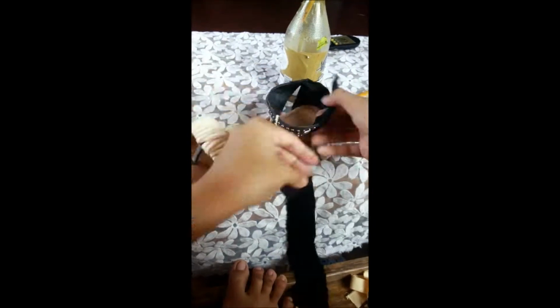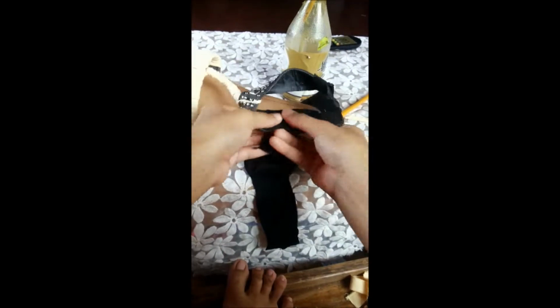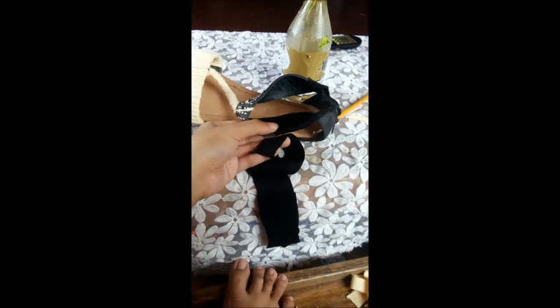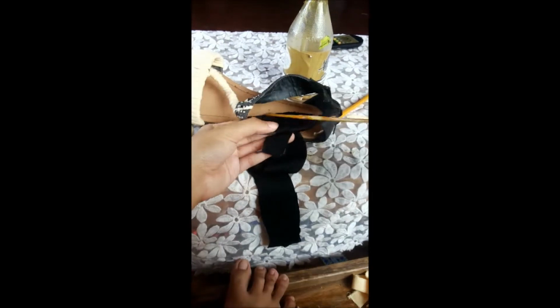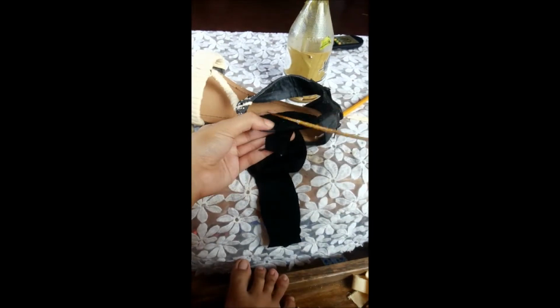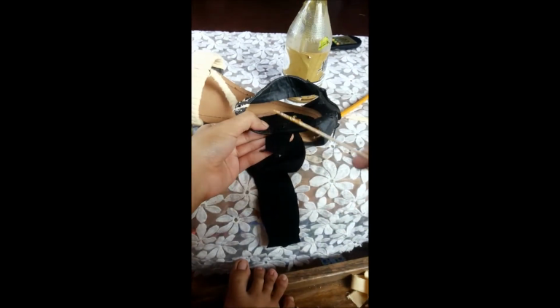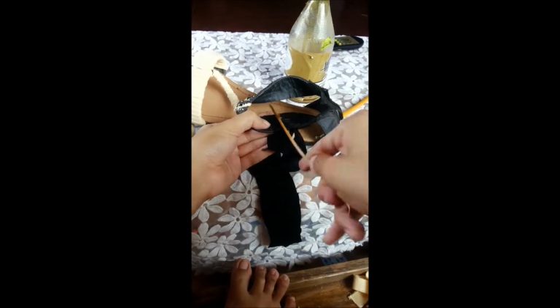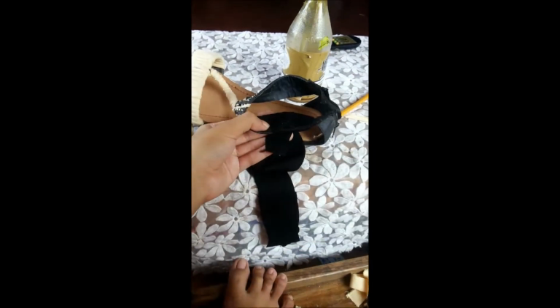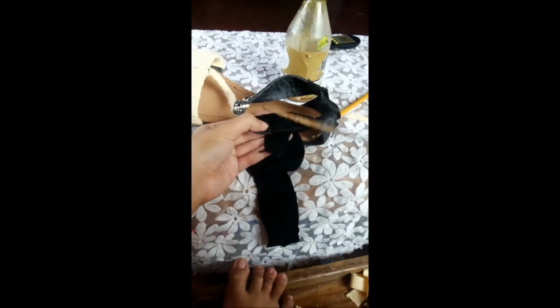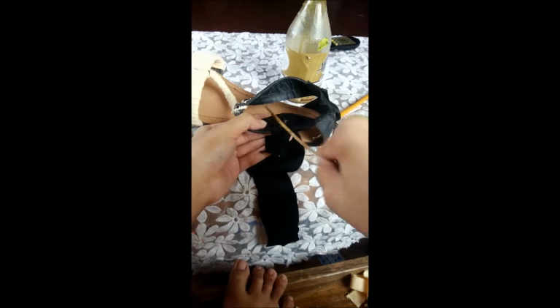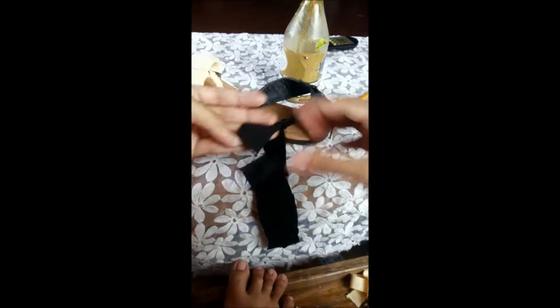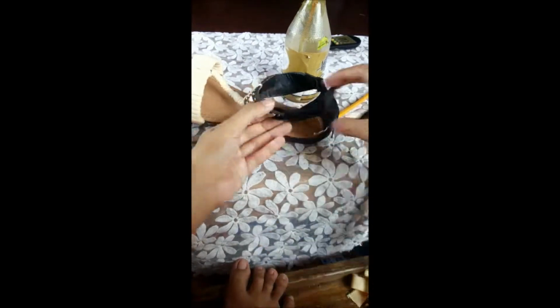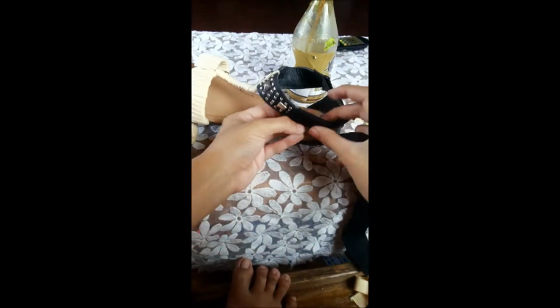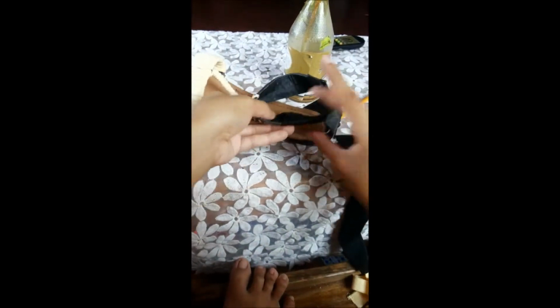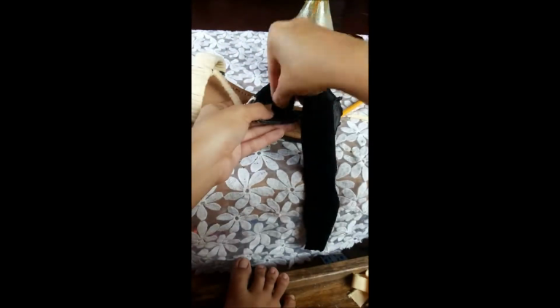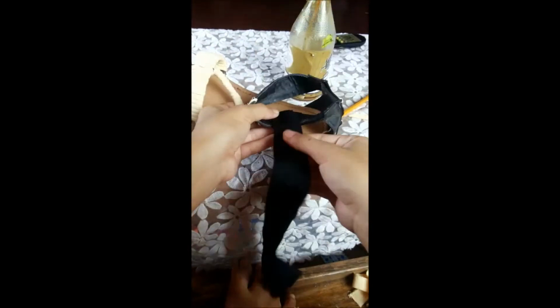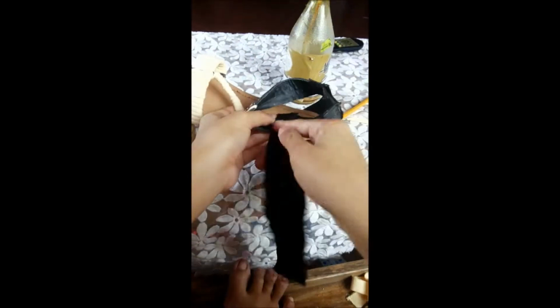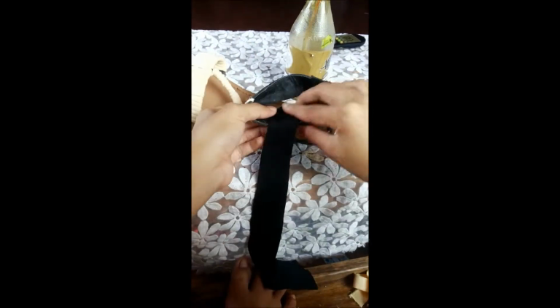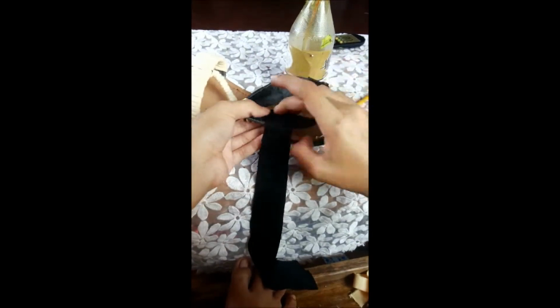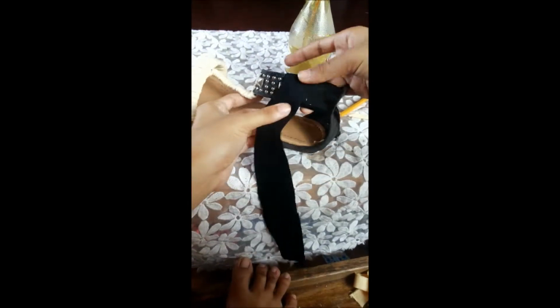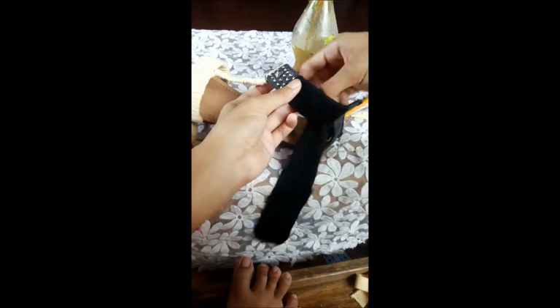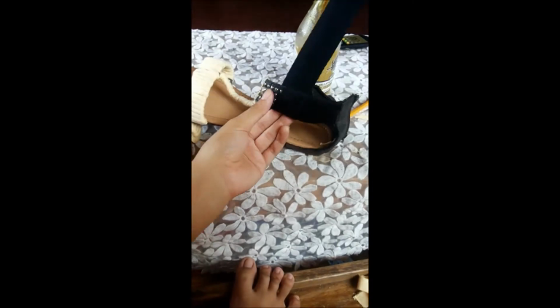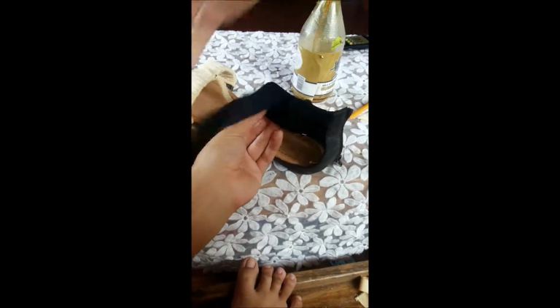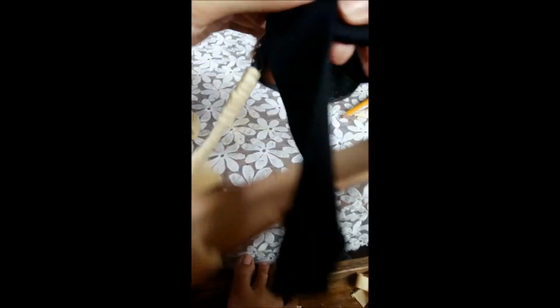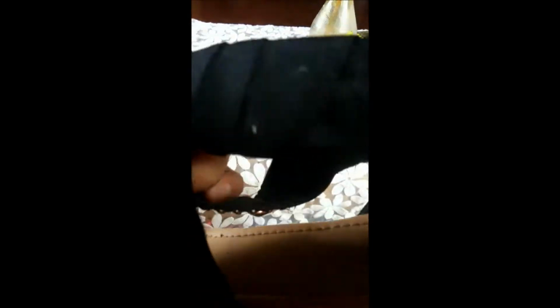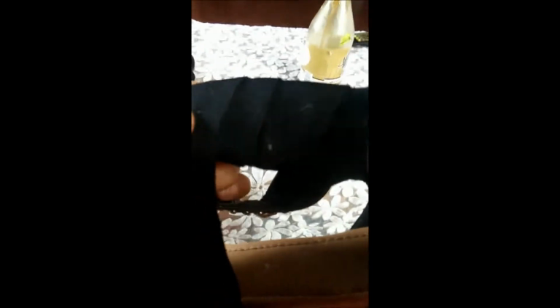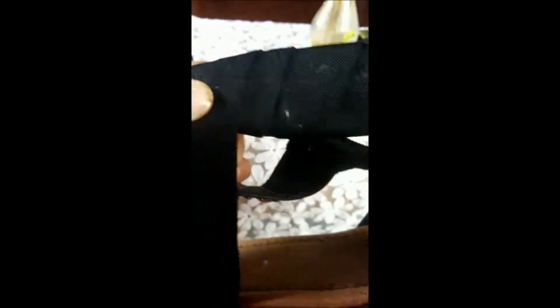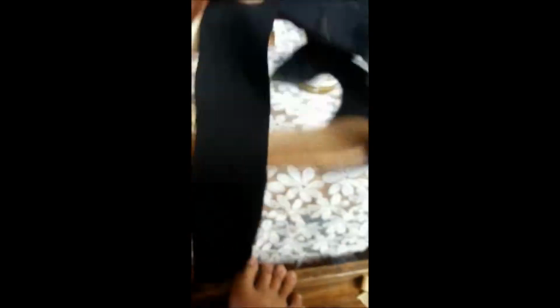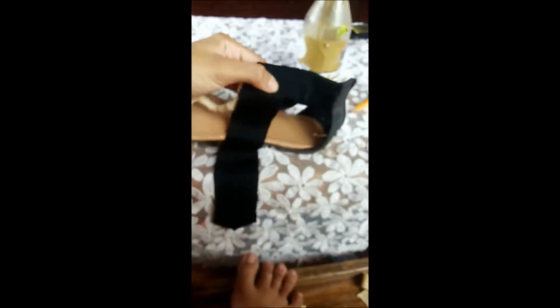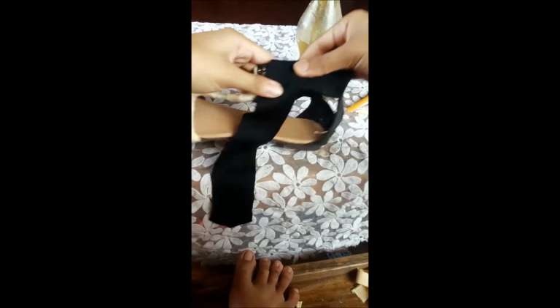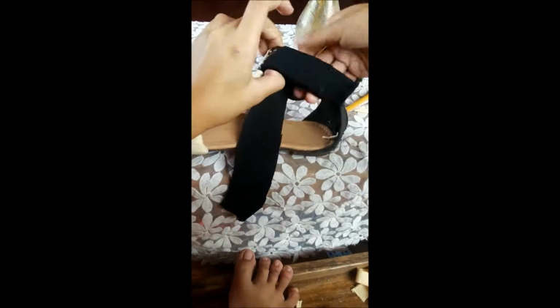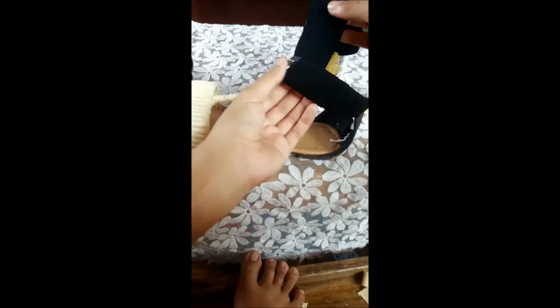As for me, I am using the black fabric because I have no more leather fabric left. Make sure to secure the strap, and make sure to secure your wraps with super glue to ensure it will not strip off while you walk in it, because that will be so unpleasant.